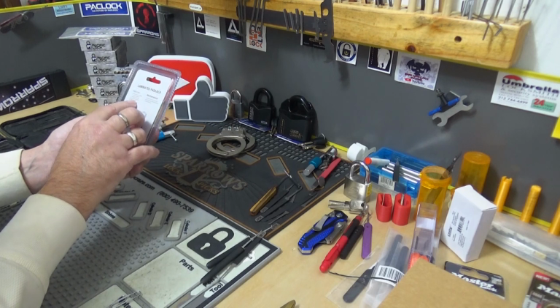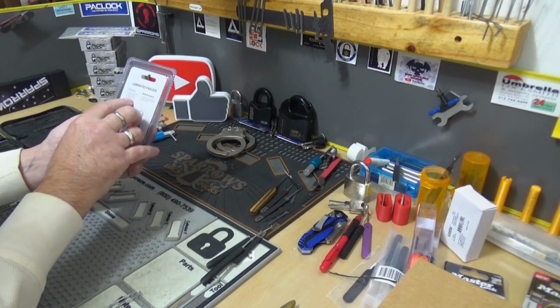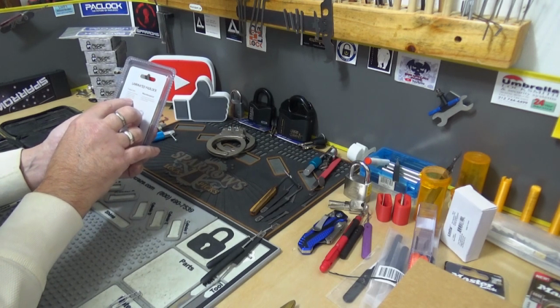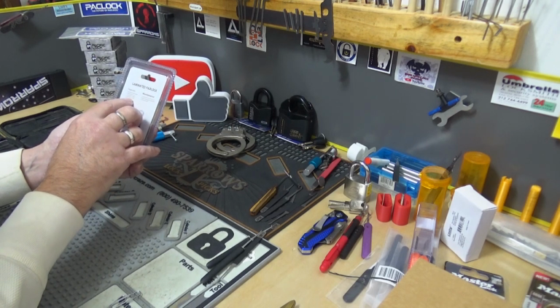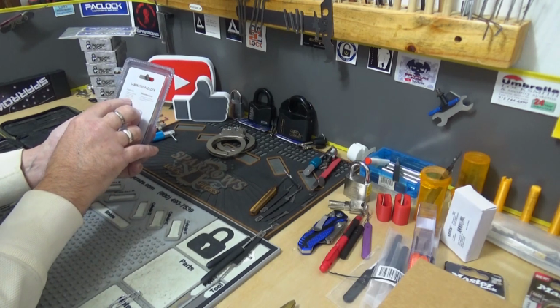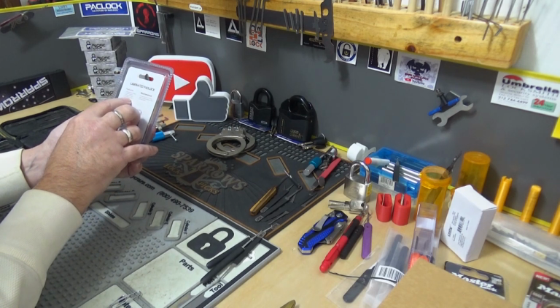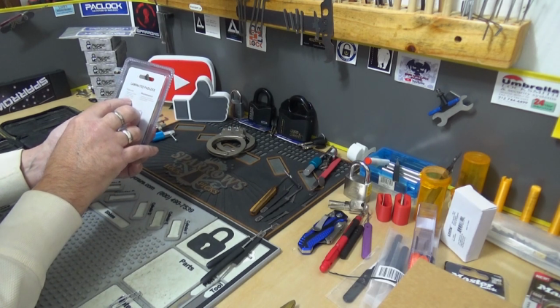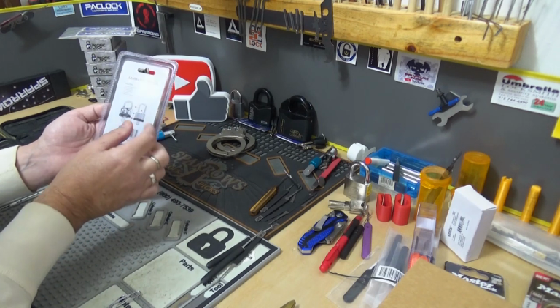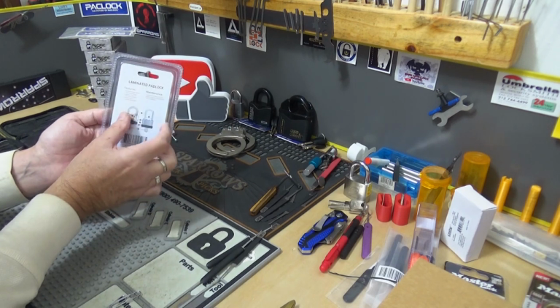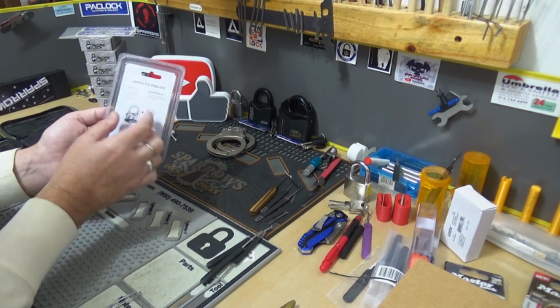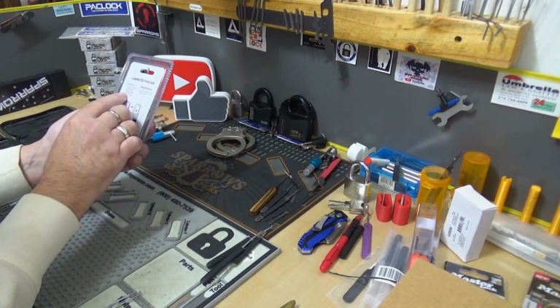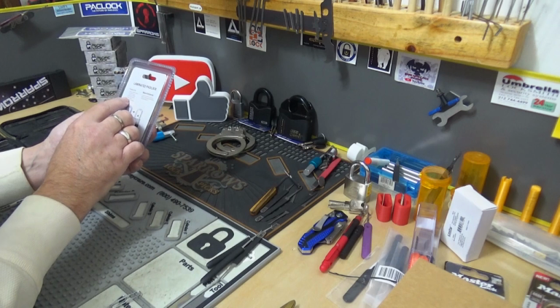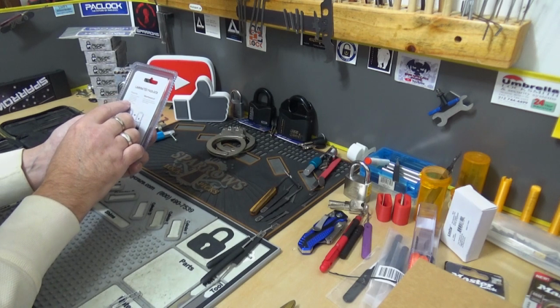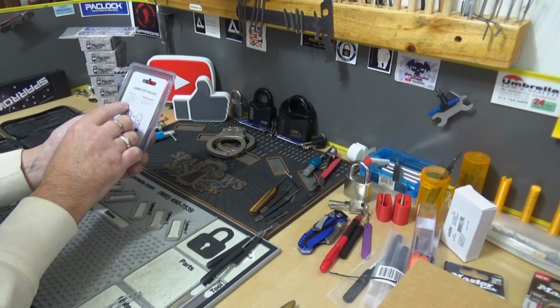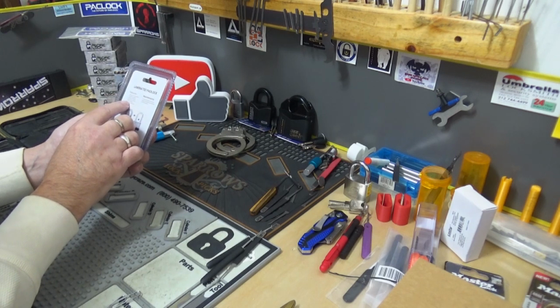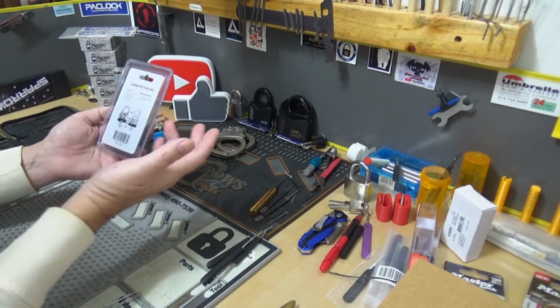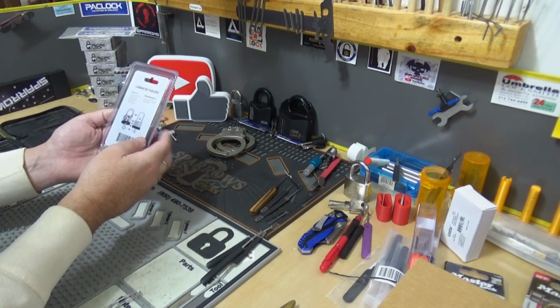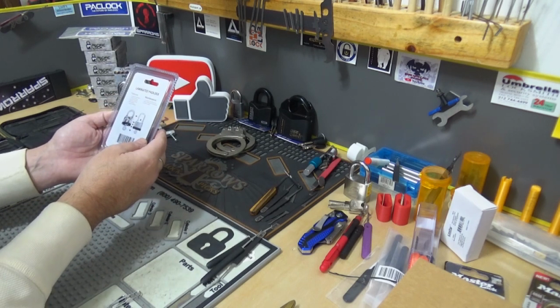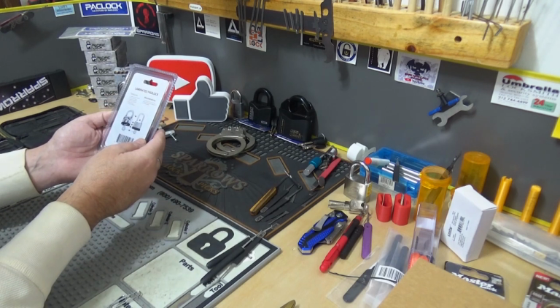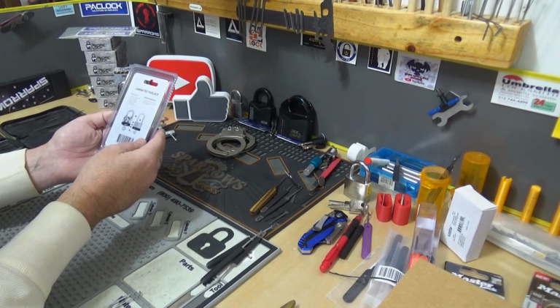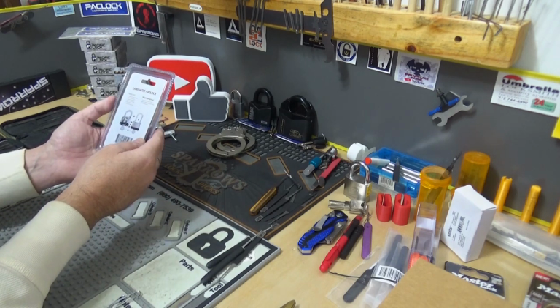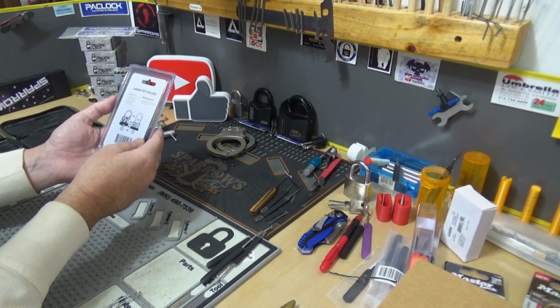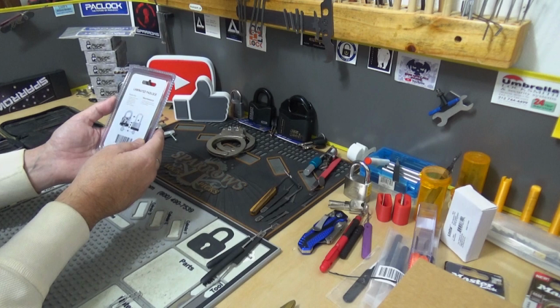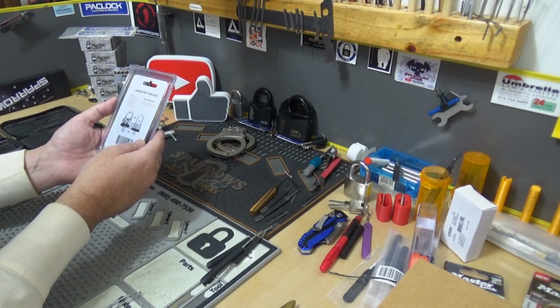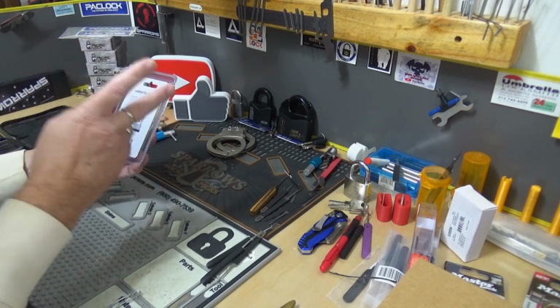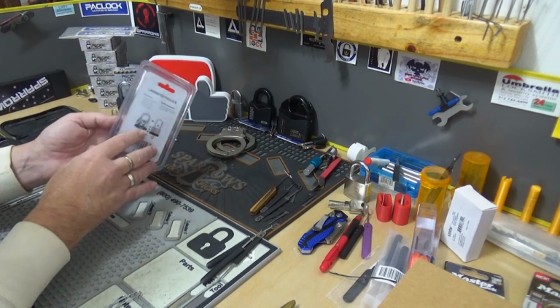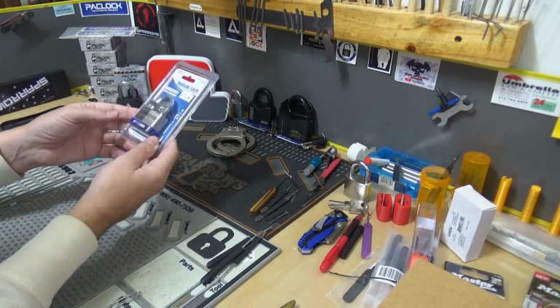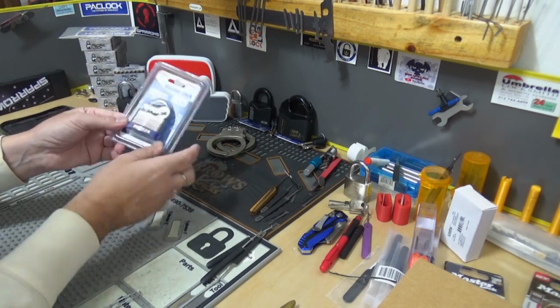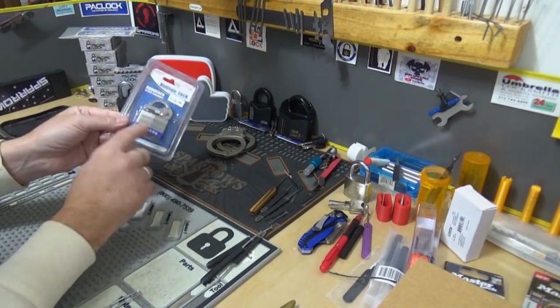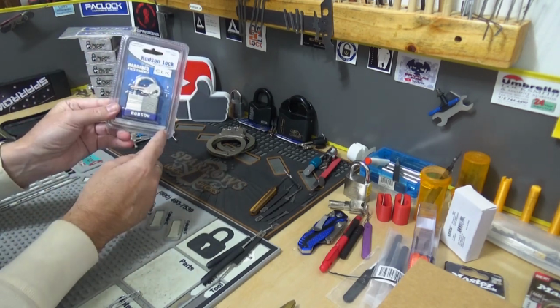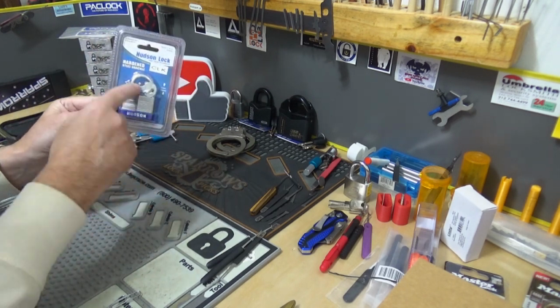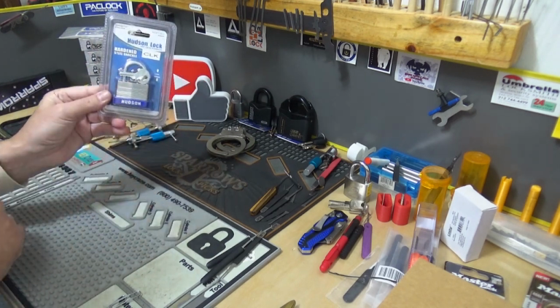Features: hardened steel shackle, double assurance — which means it locks on both sides — layered steel body, a solid brass cylinder, plastic border, and two keys.